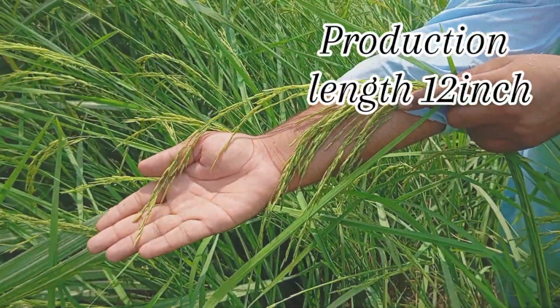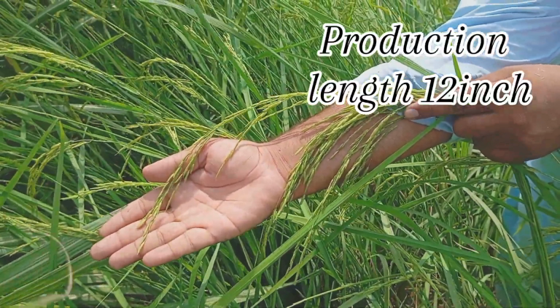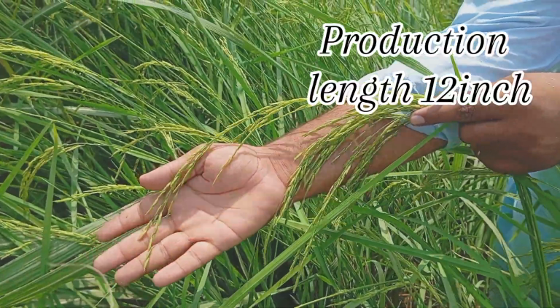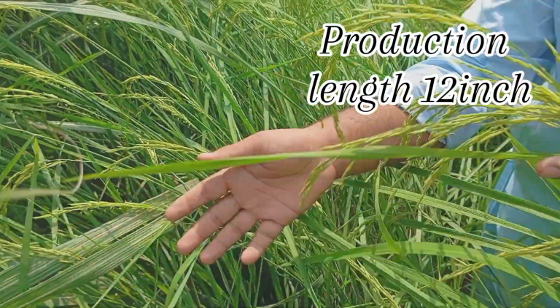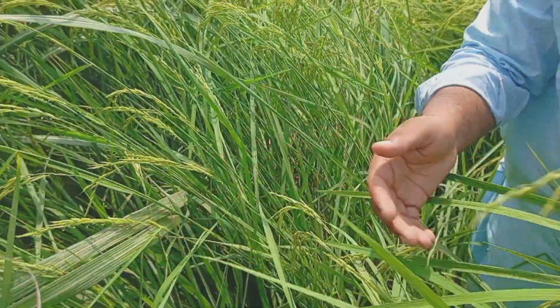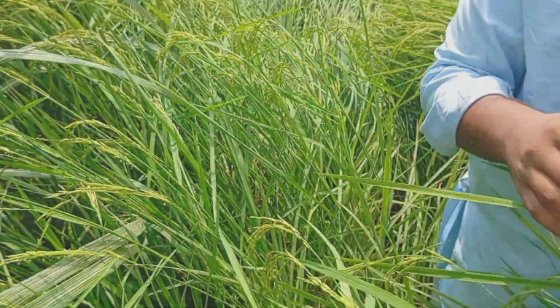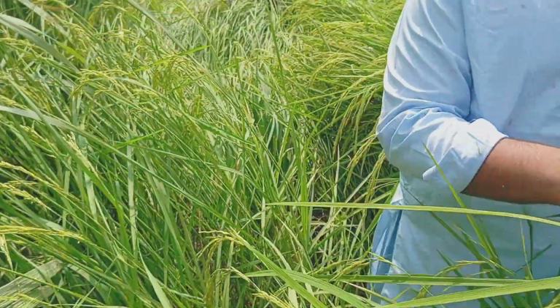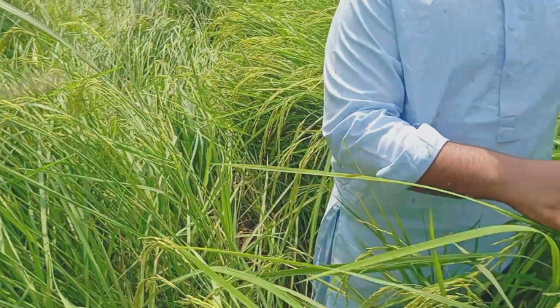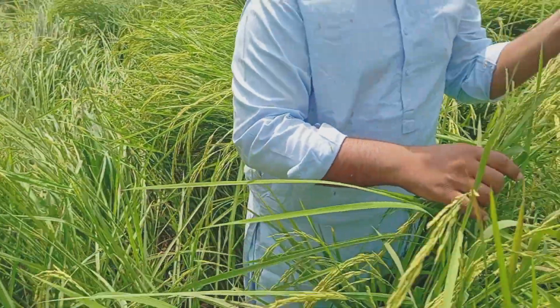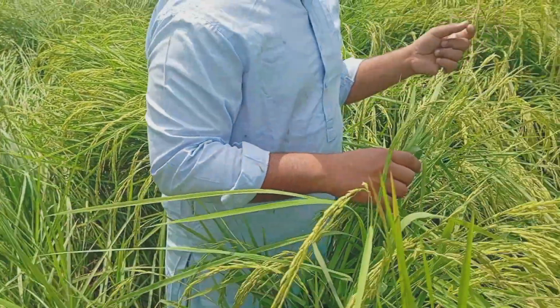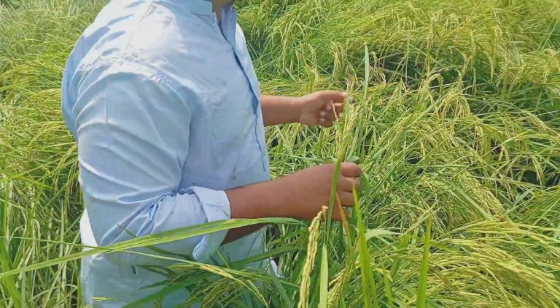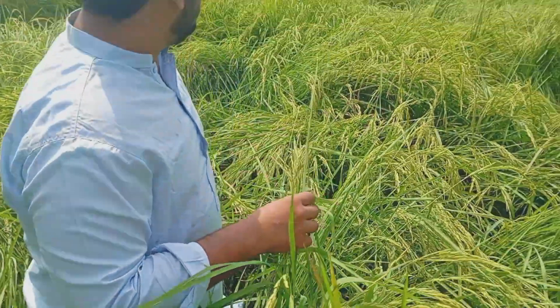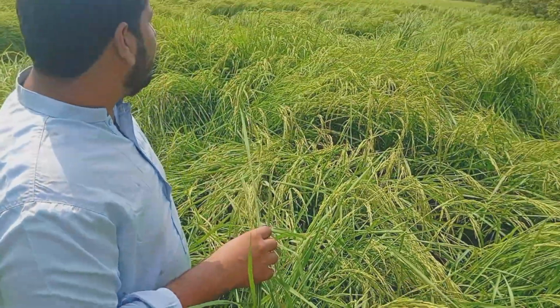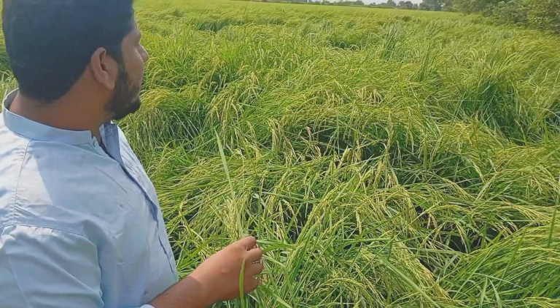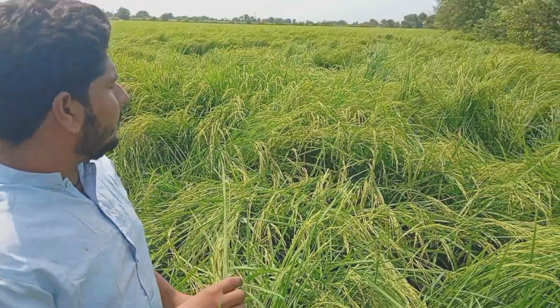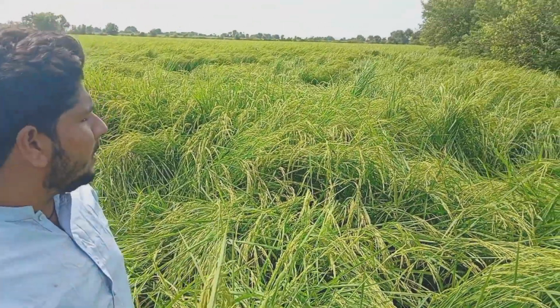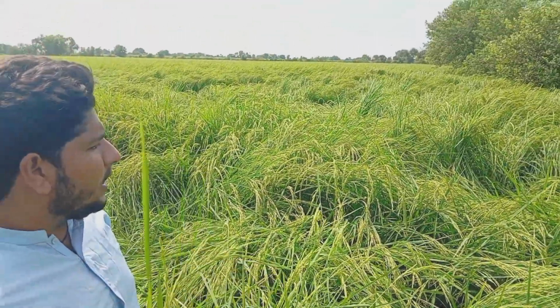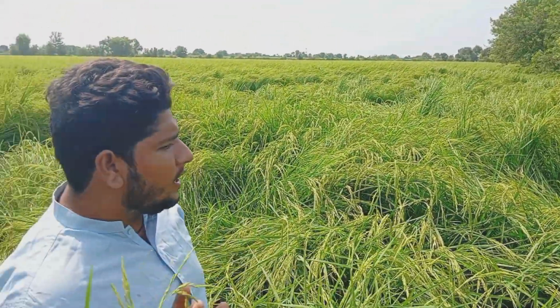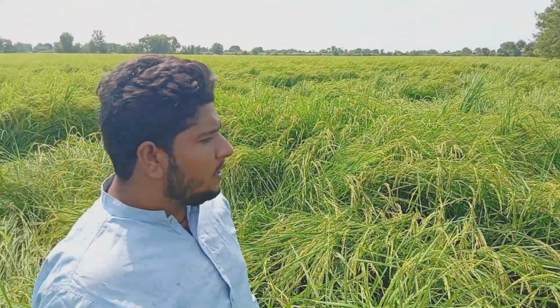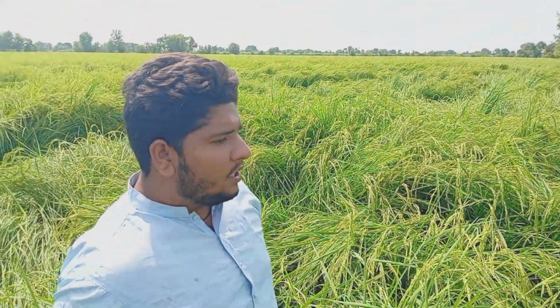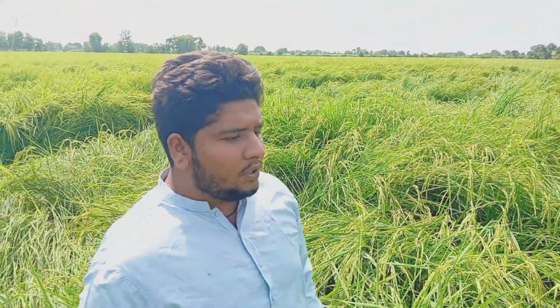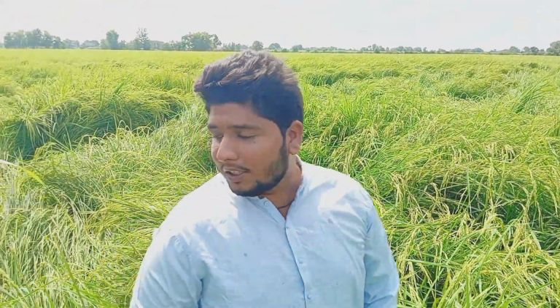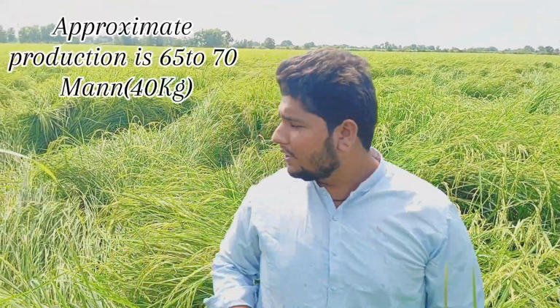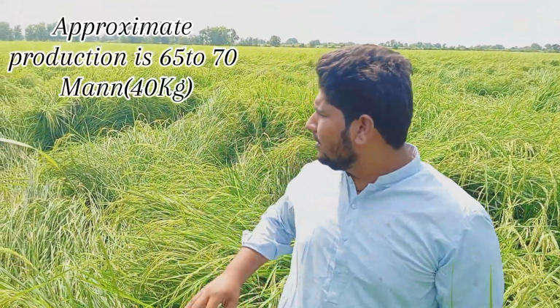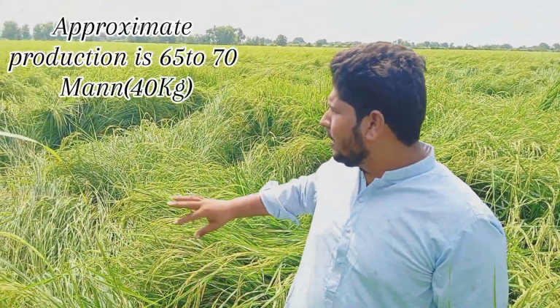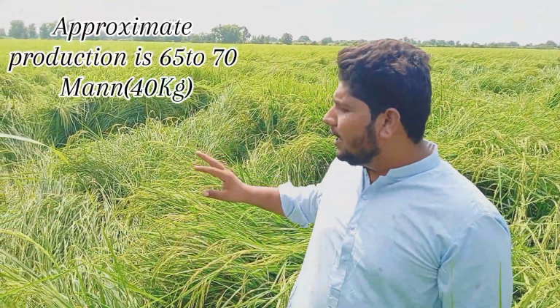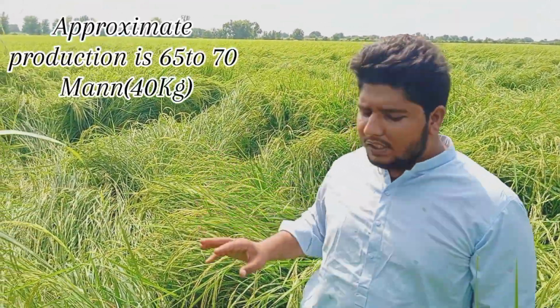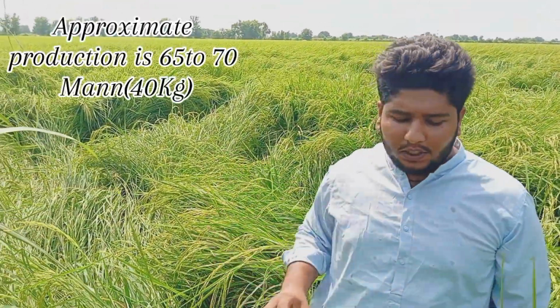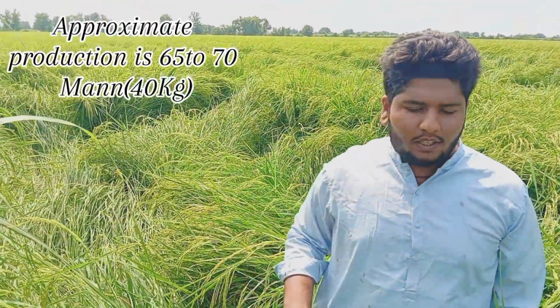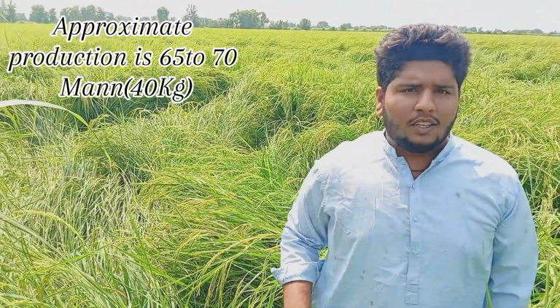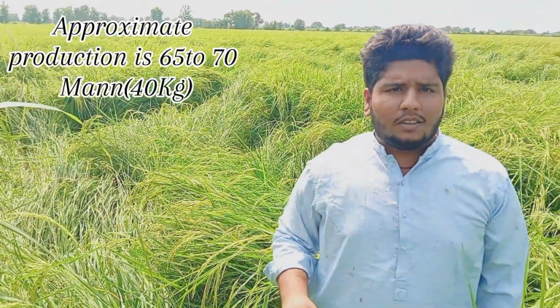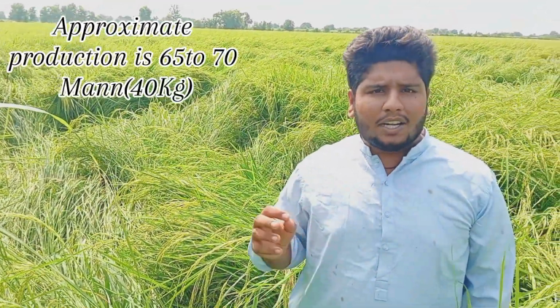It is the first time we are going. When we are going, we will get it. Now it has been put in the rice. It has come in the market.